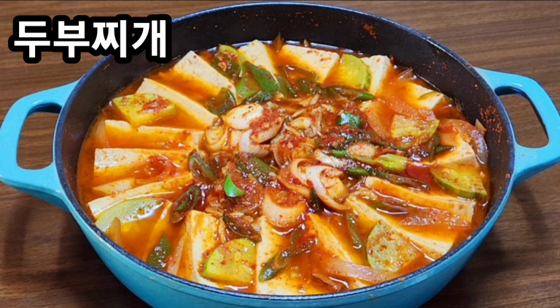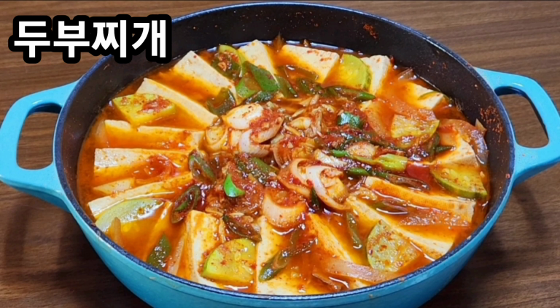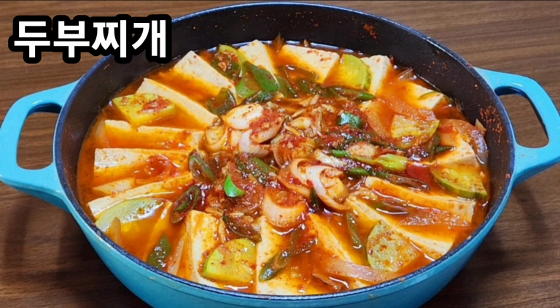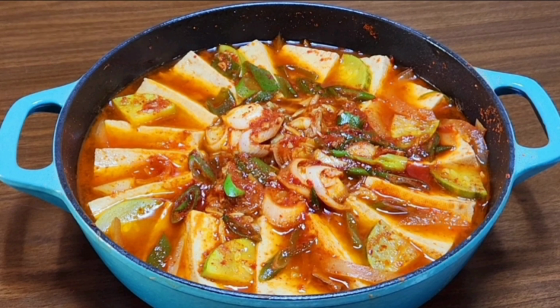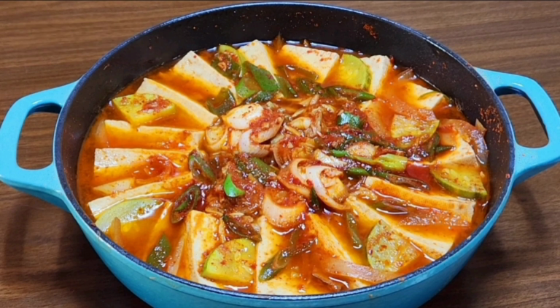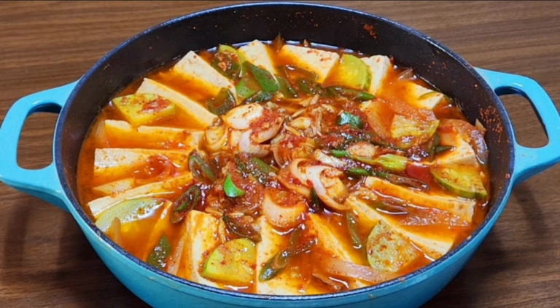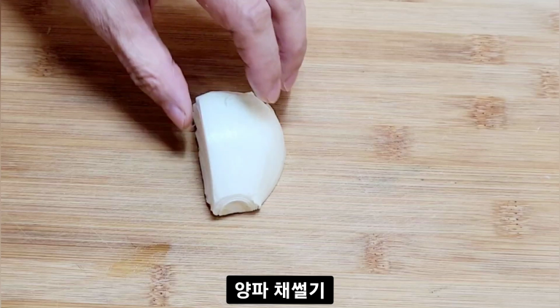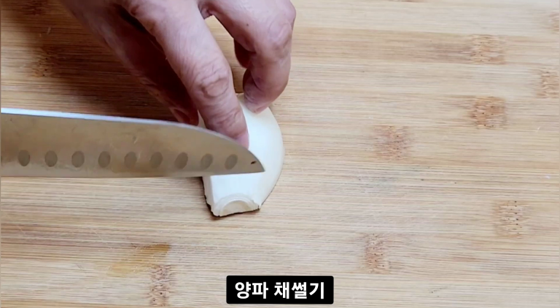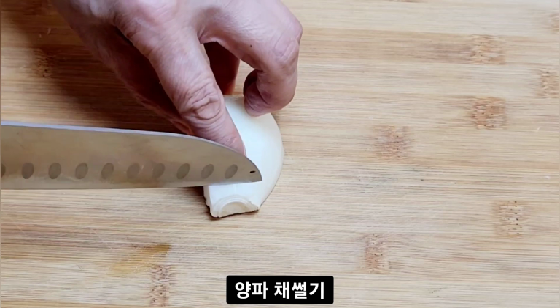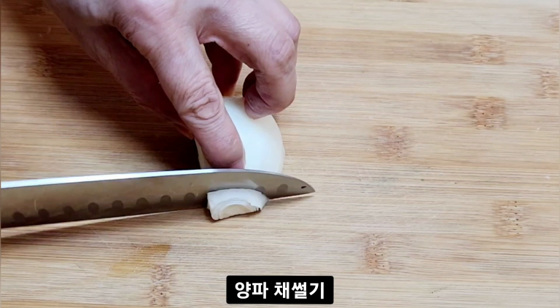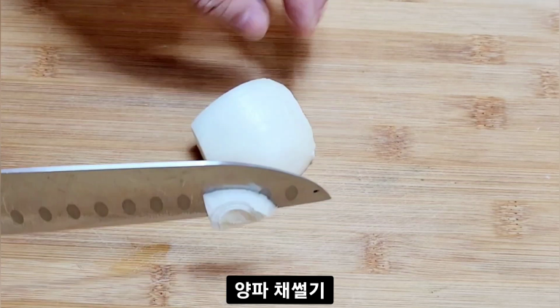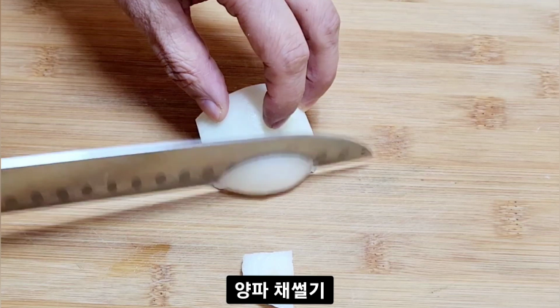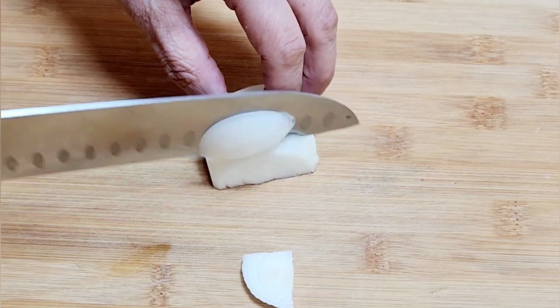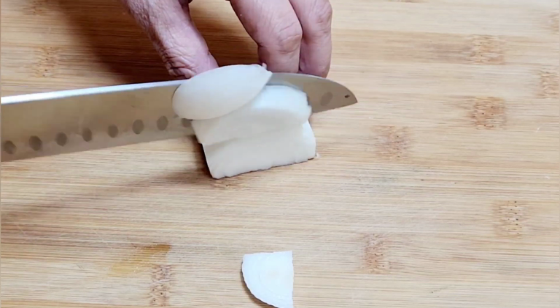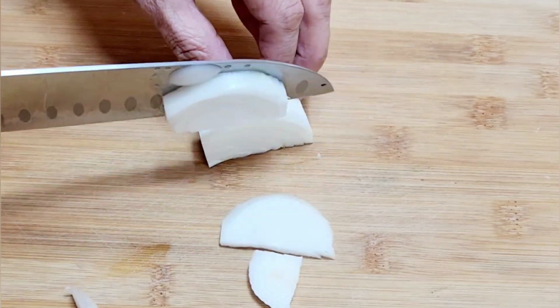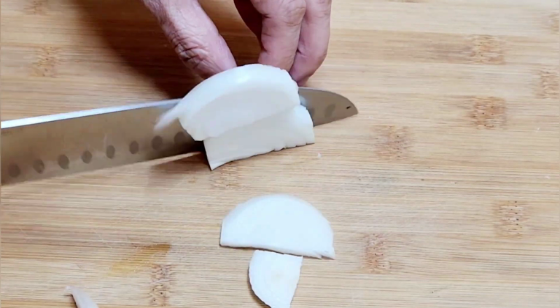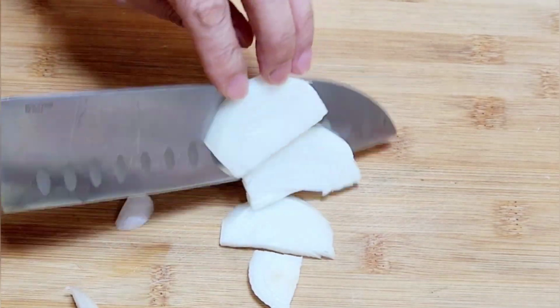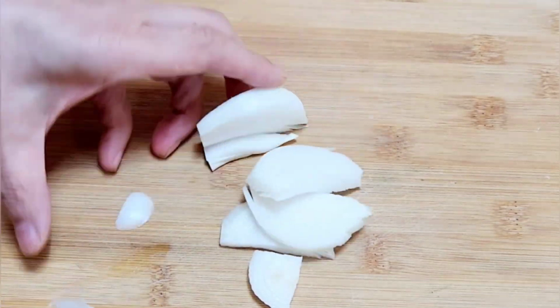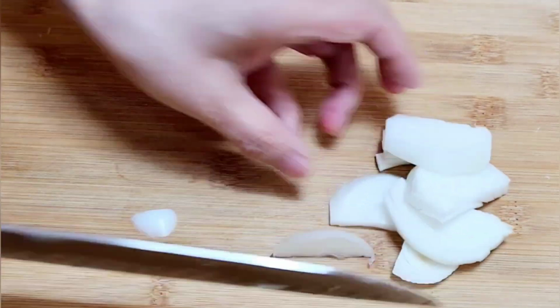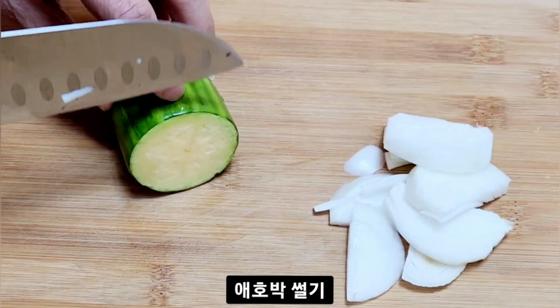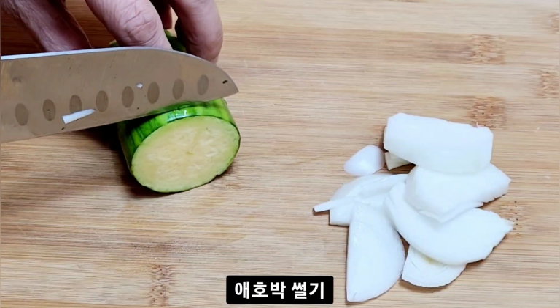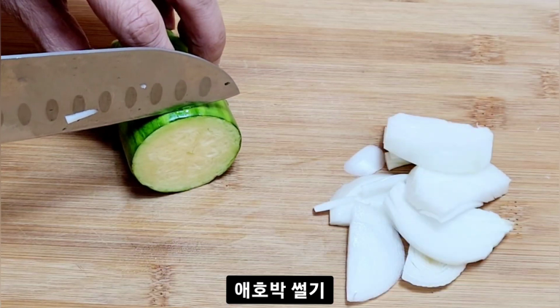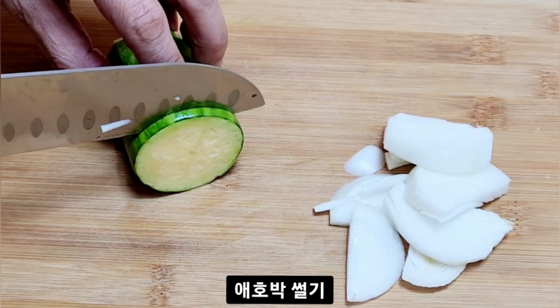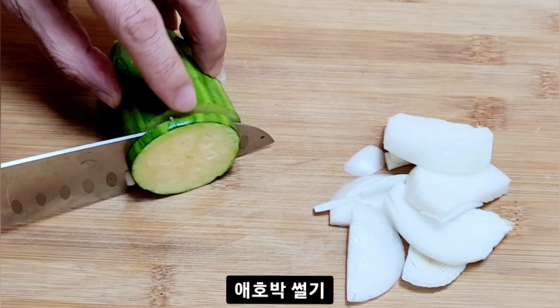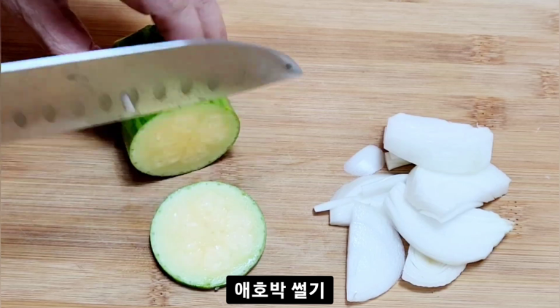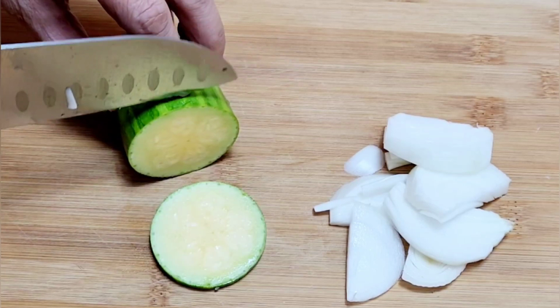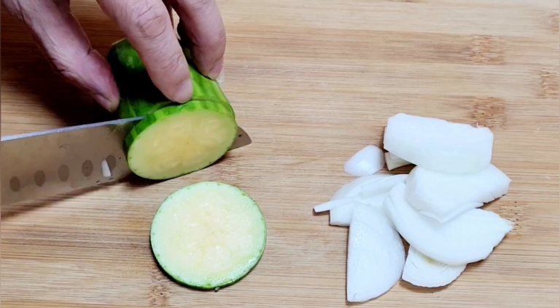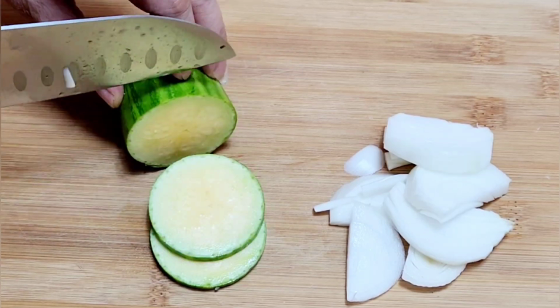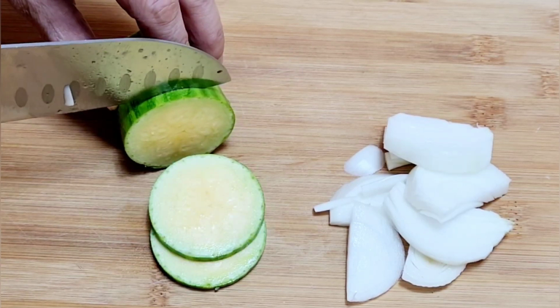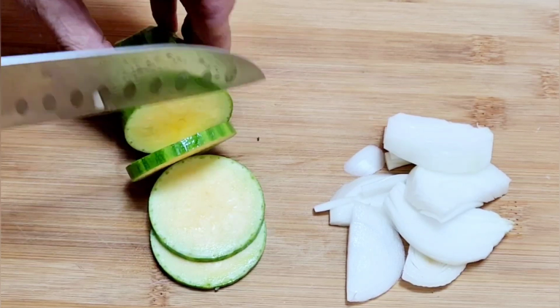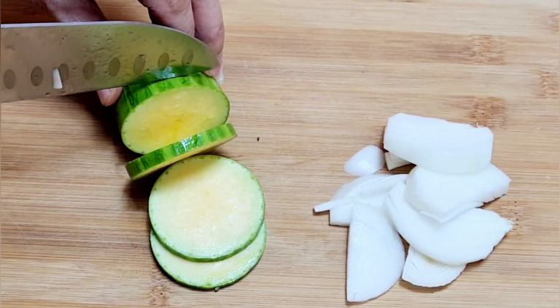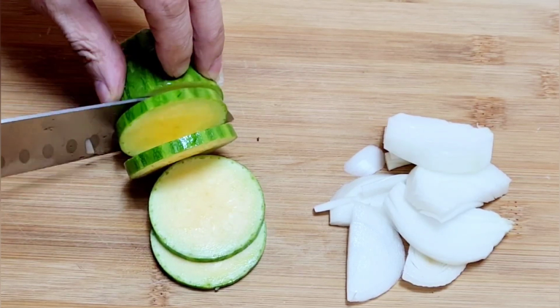I'm going to try and cook the eggs together. I'm going to cook it with the egg. I'm going to cook it on the egg. It's ready to cook it.